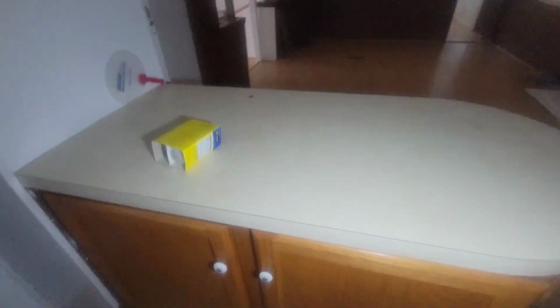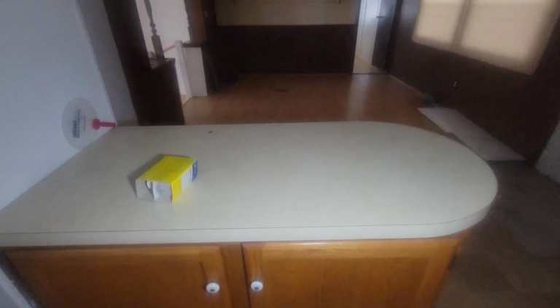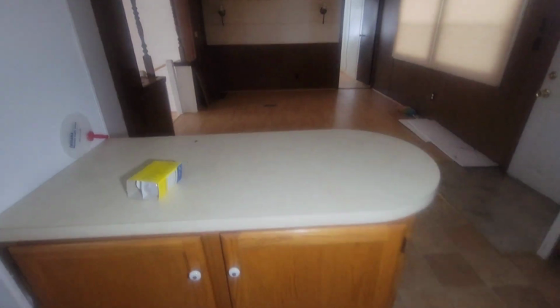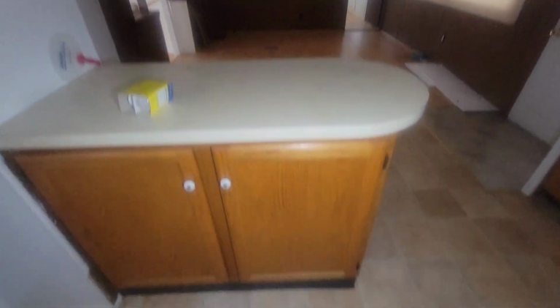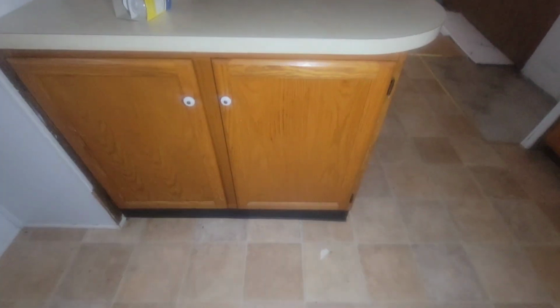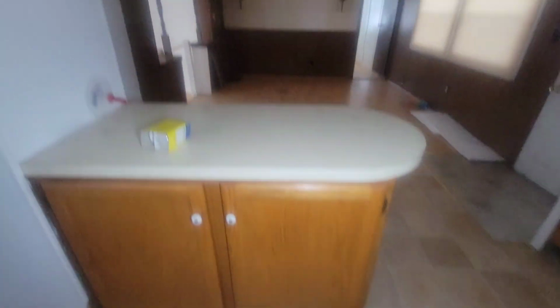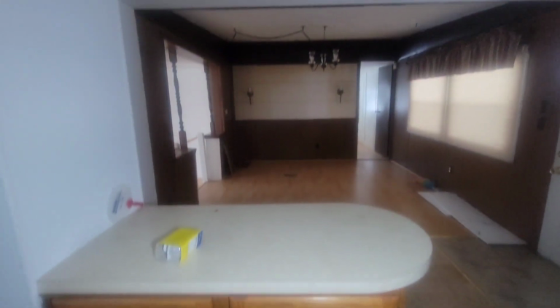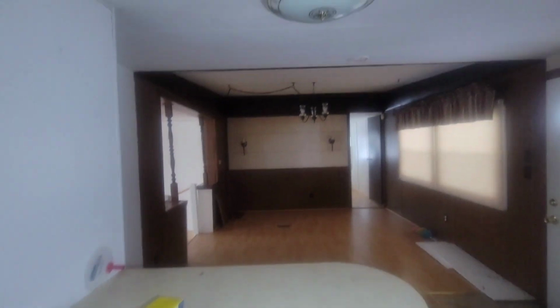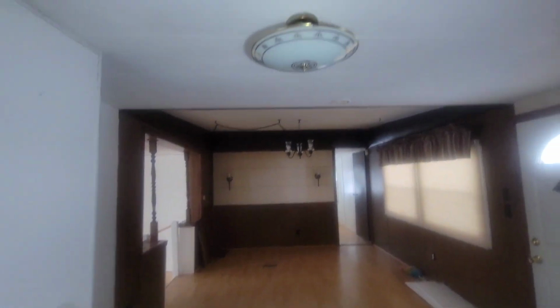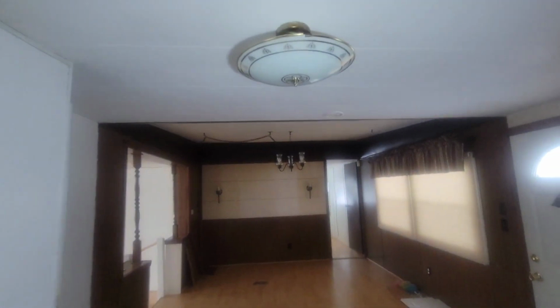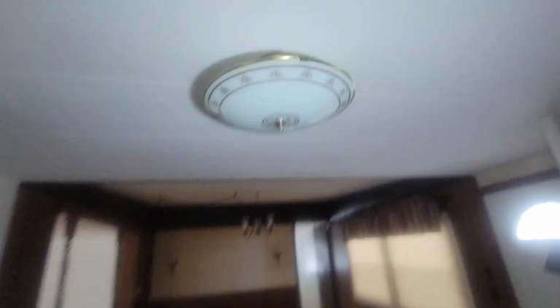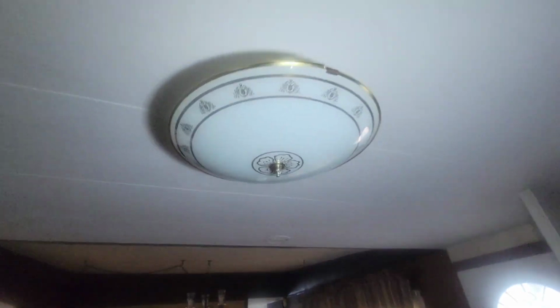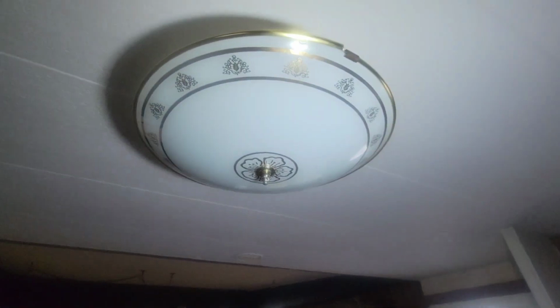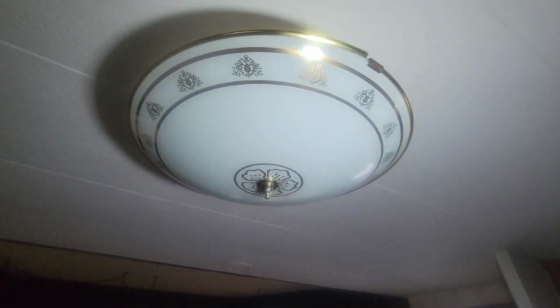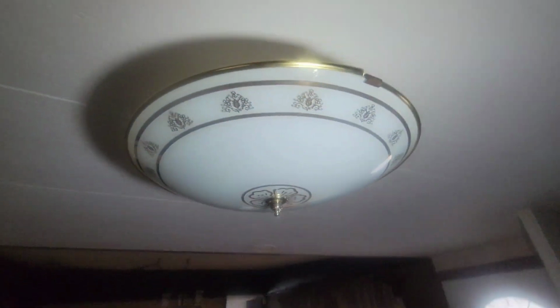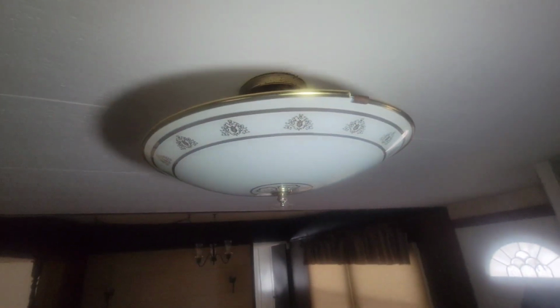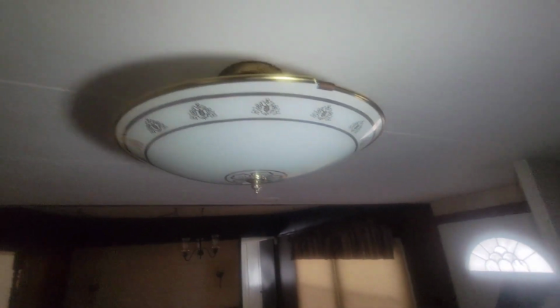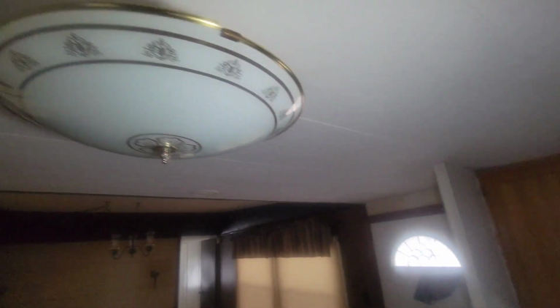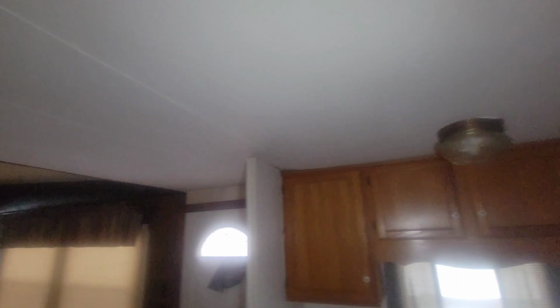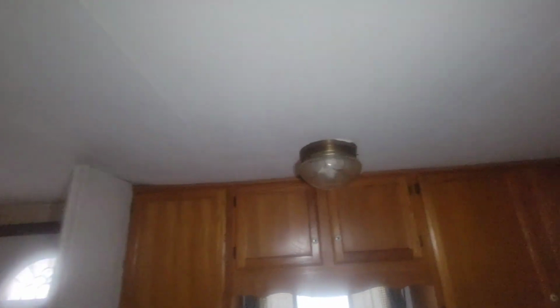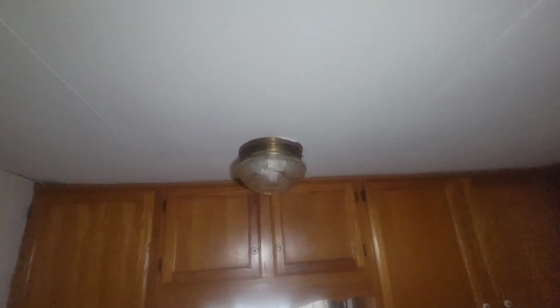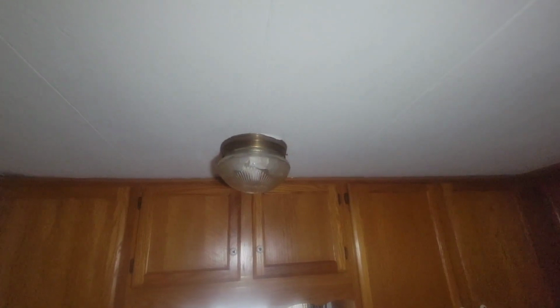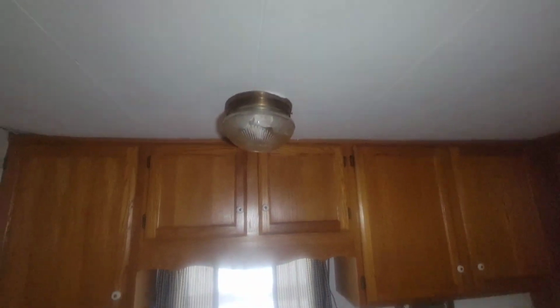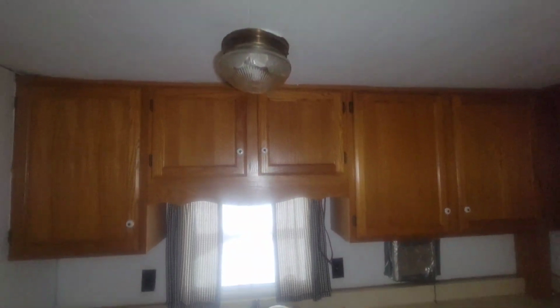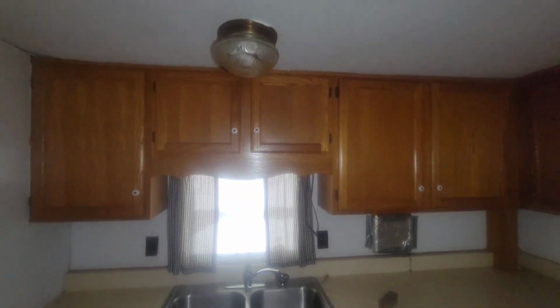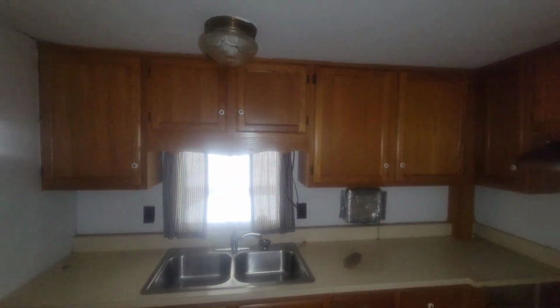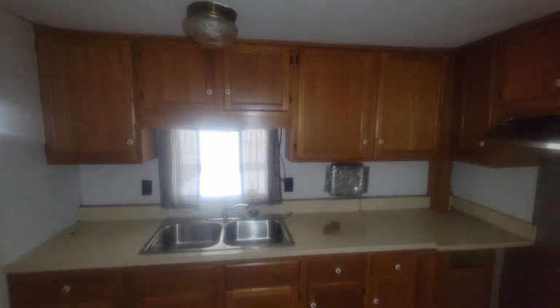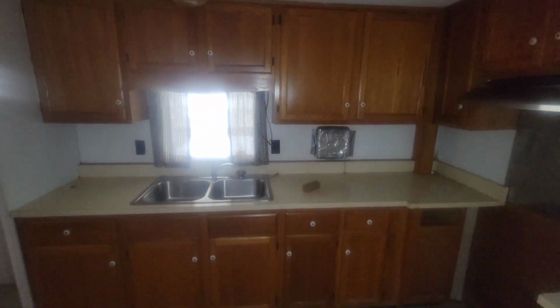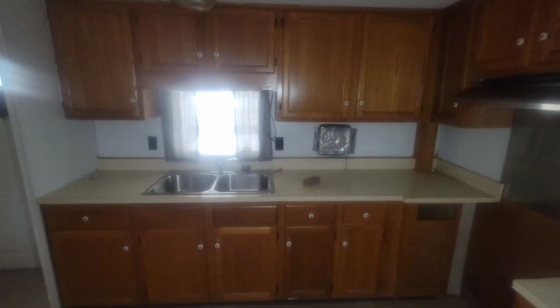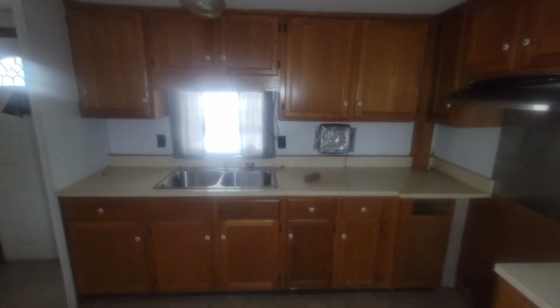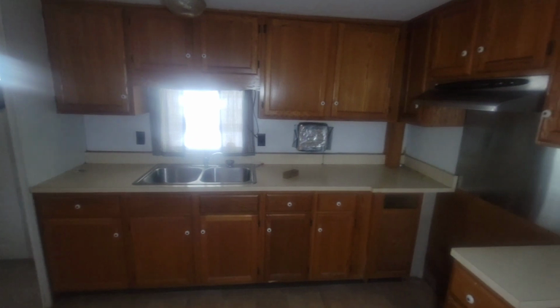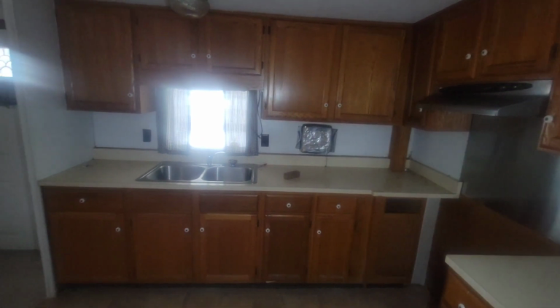This is like a little bar area where you can put some decorations. Vintage light fixture with the gold trimming. This is a pretty nice country-style kitchen.